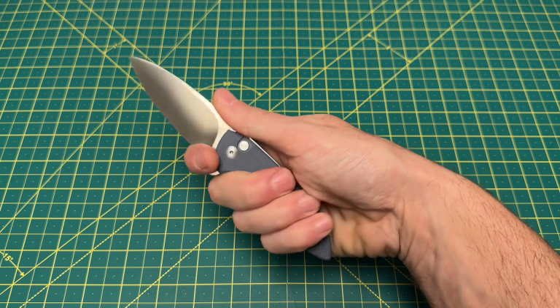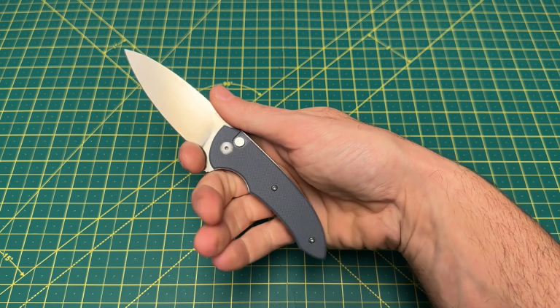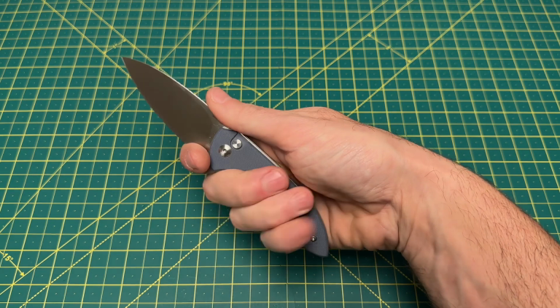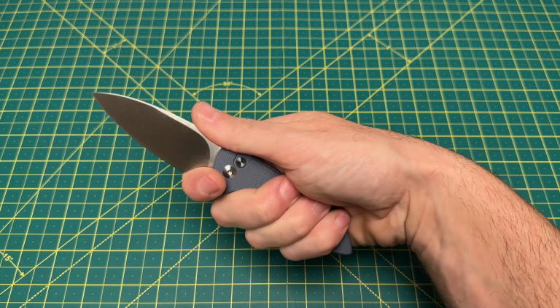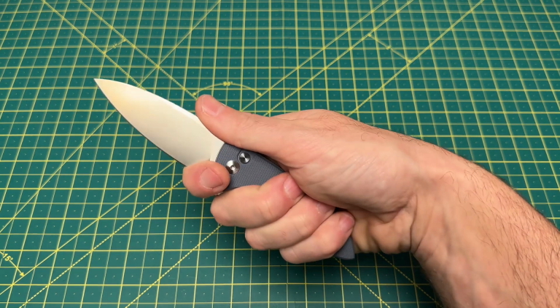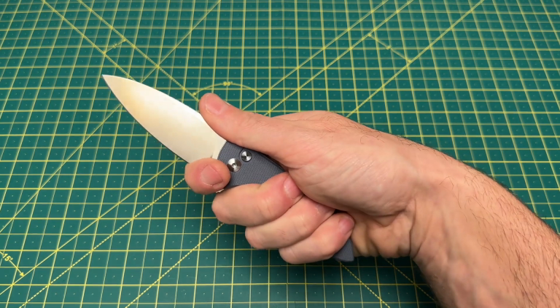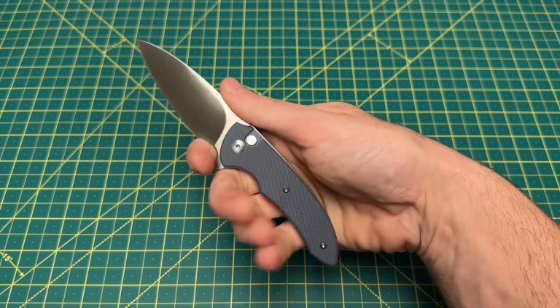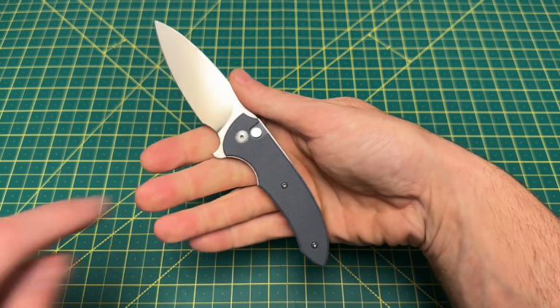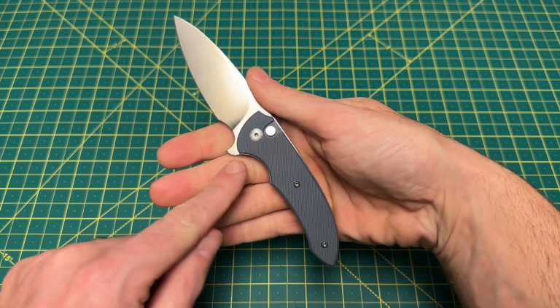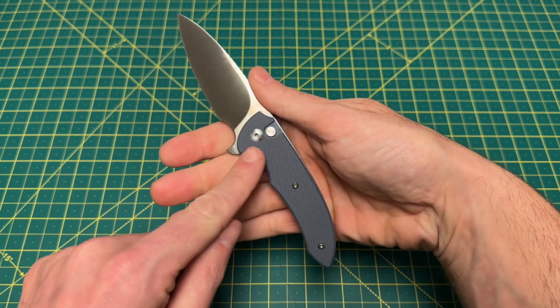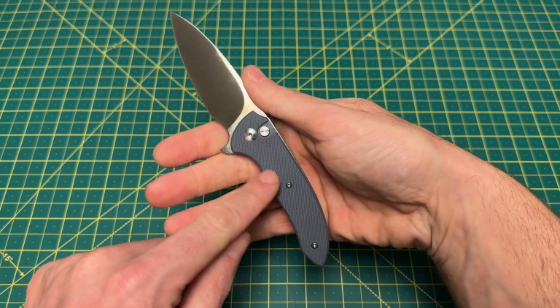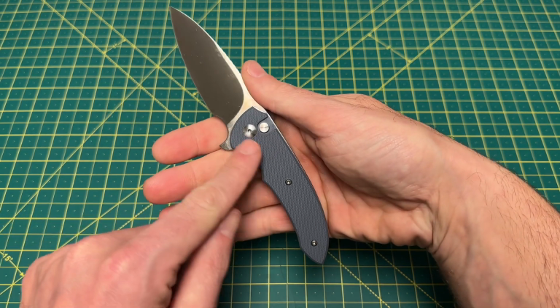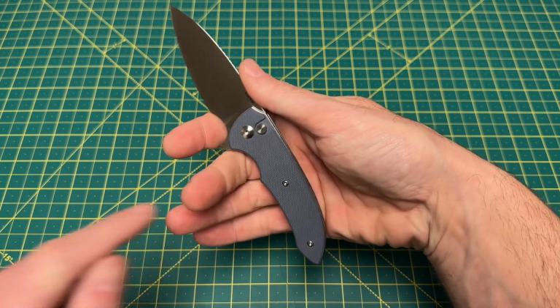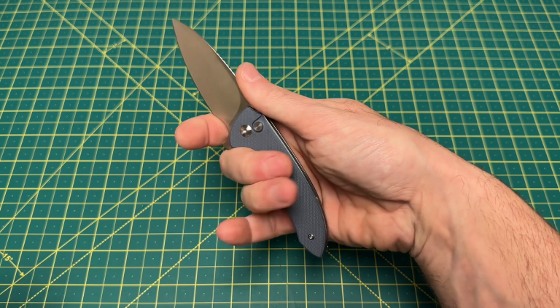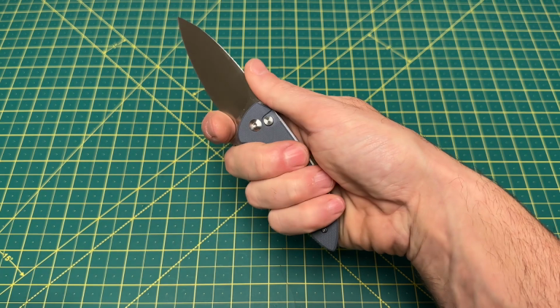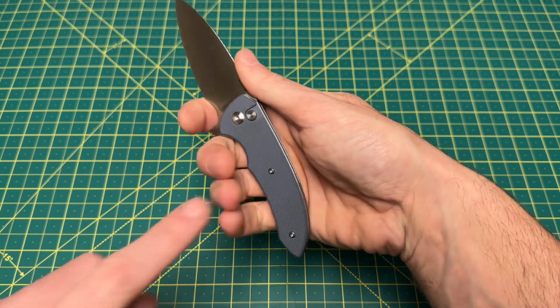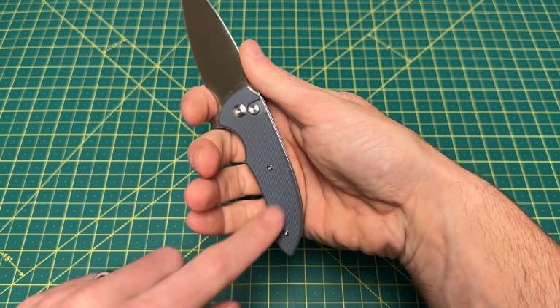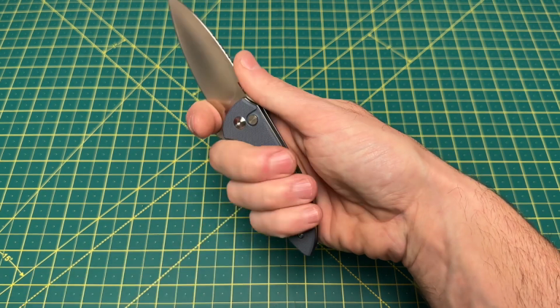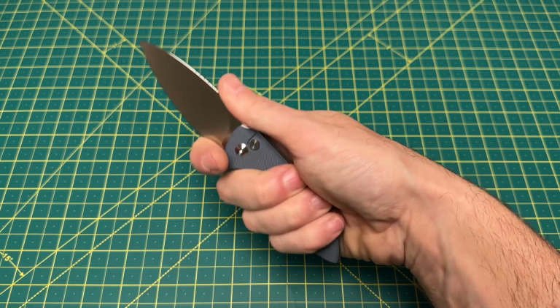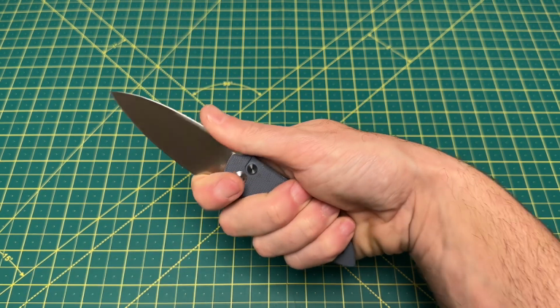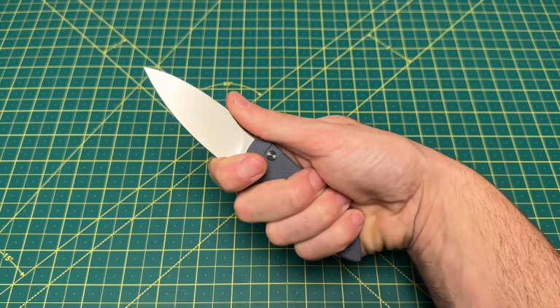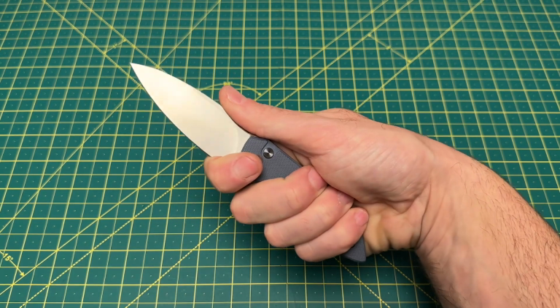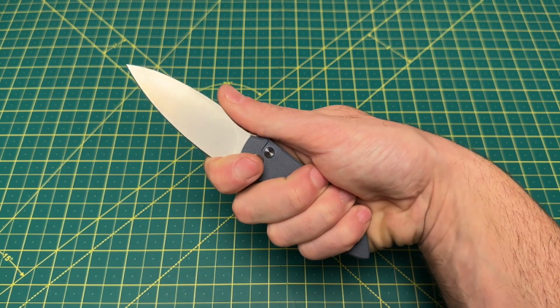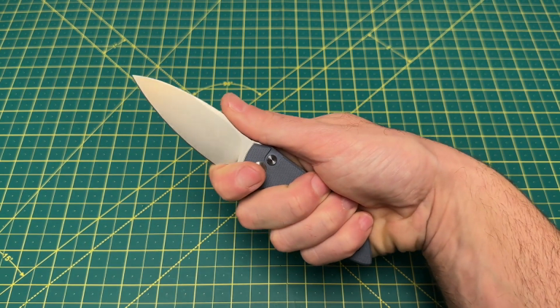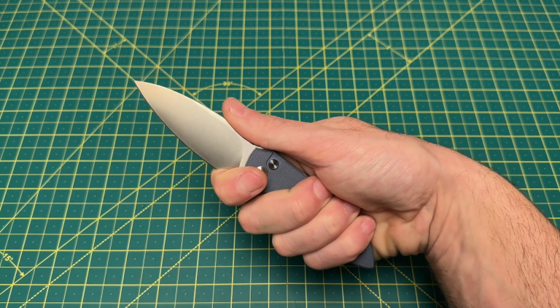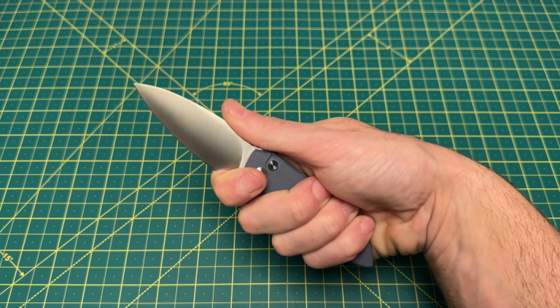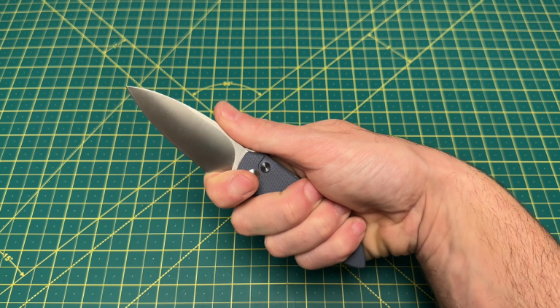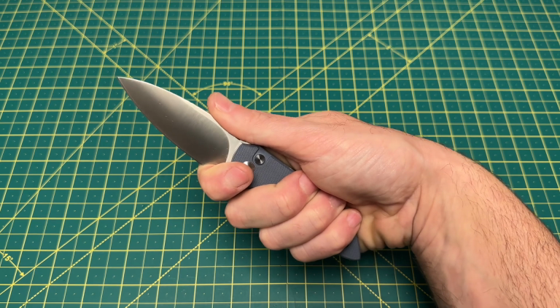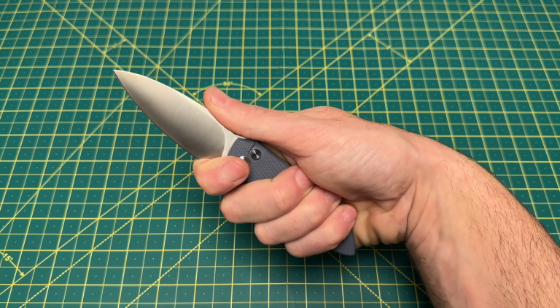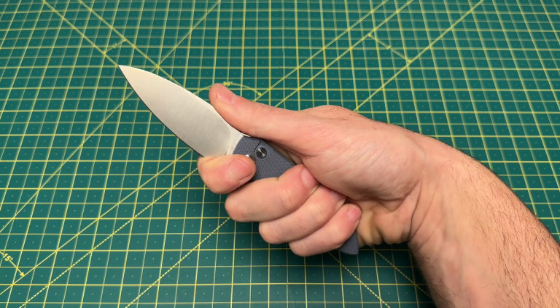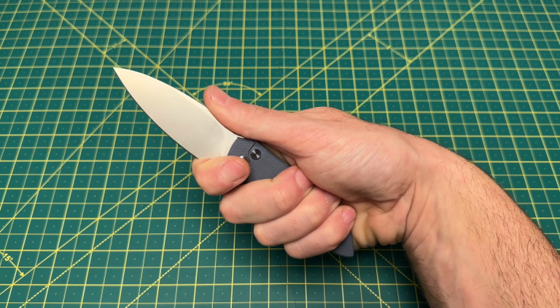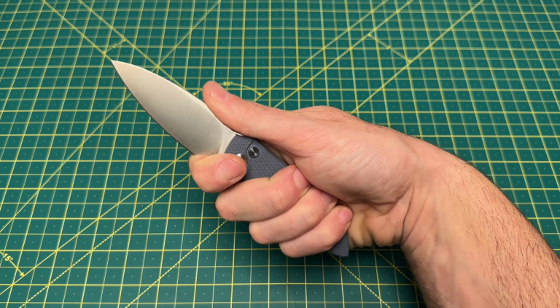This really feels excellent in this position because you have that kind of curvature there for your middle finger, and your other two fingers obviously wrap down at the bottom. It just feels very well-fitting.